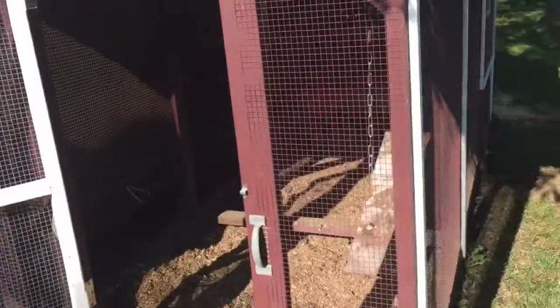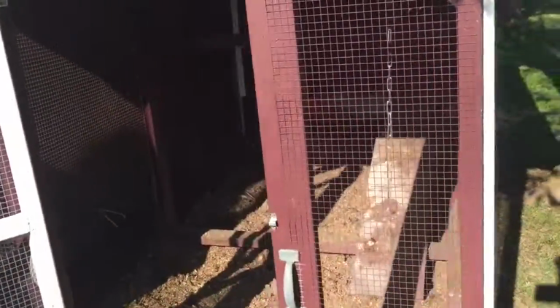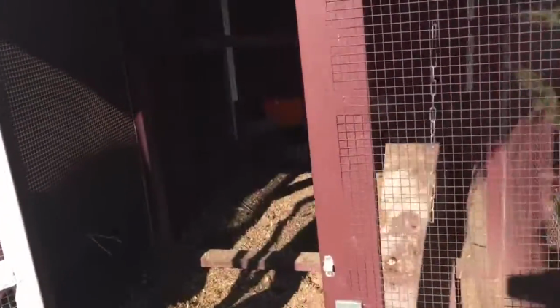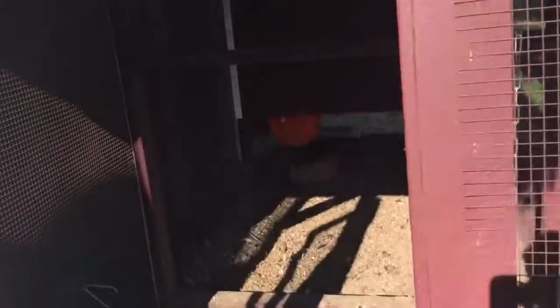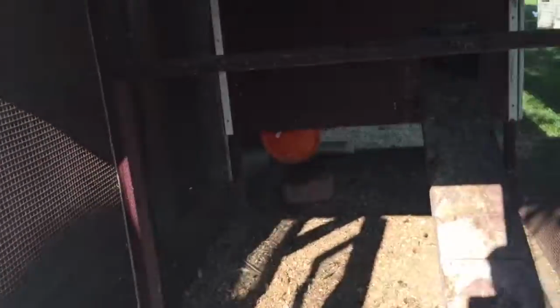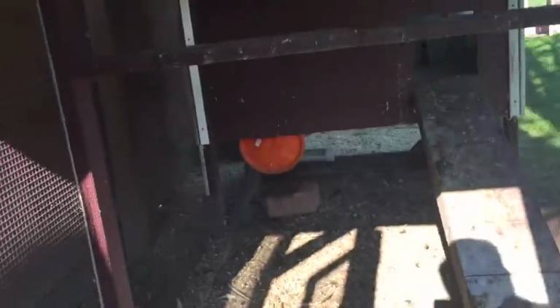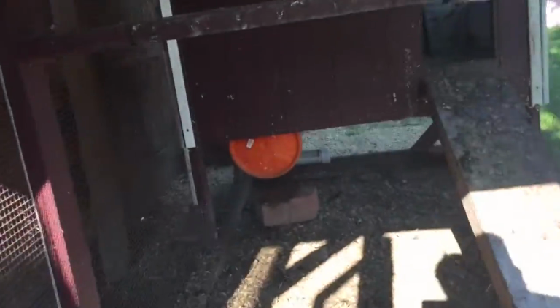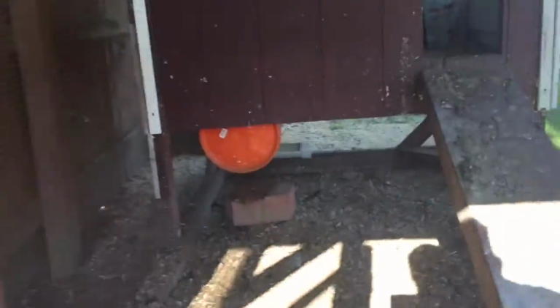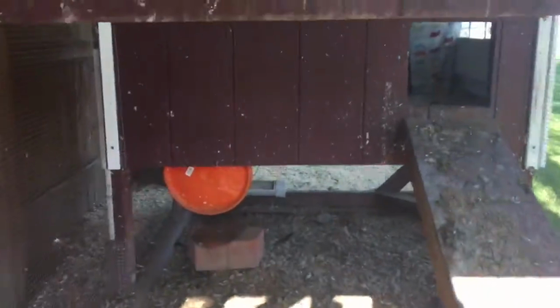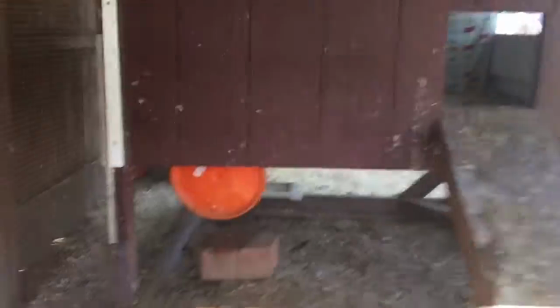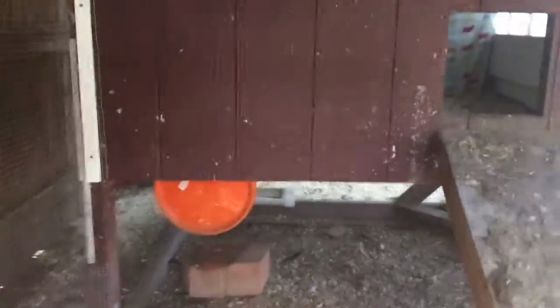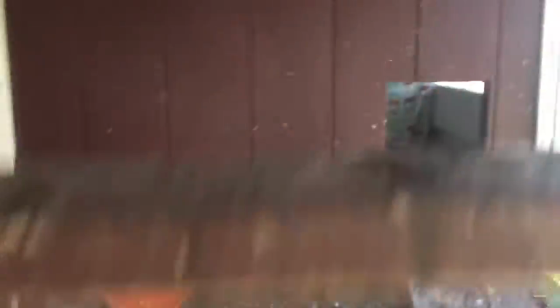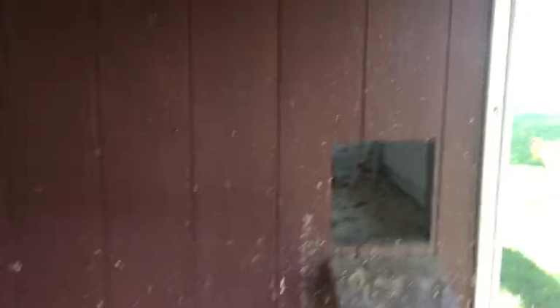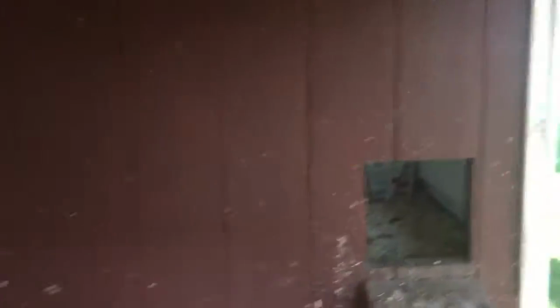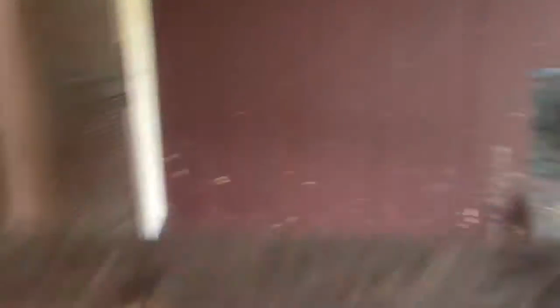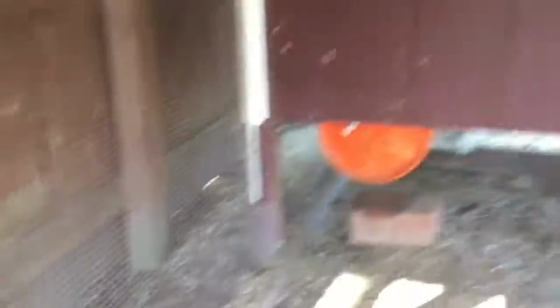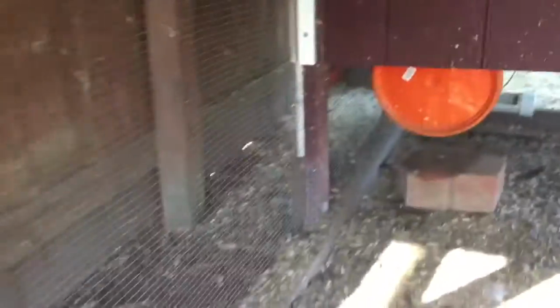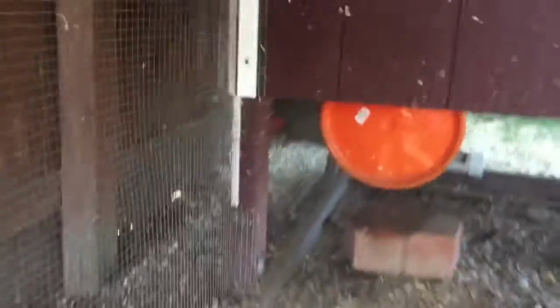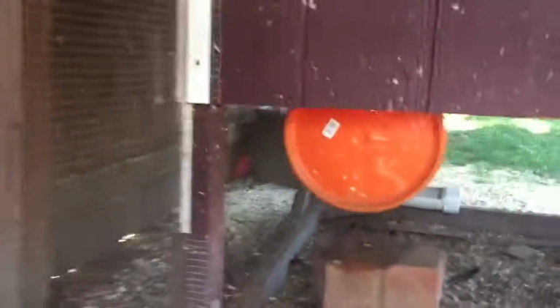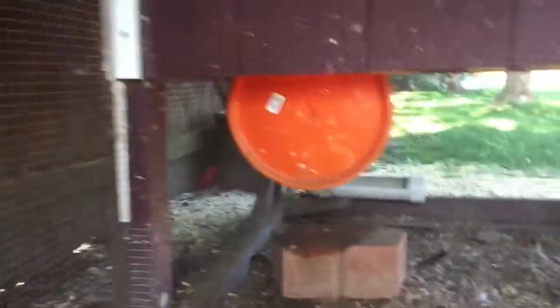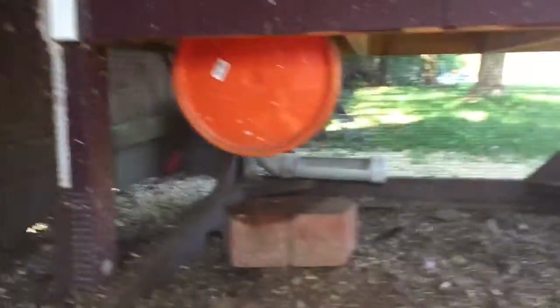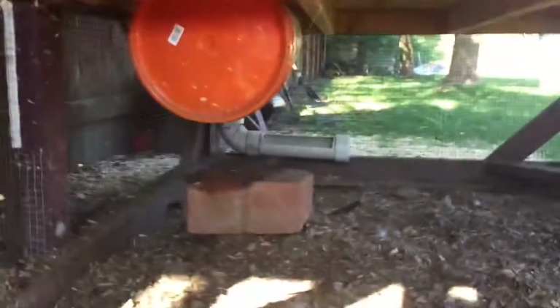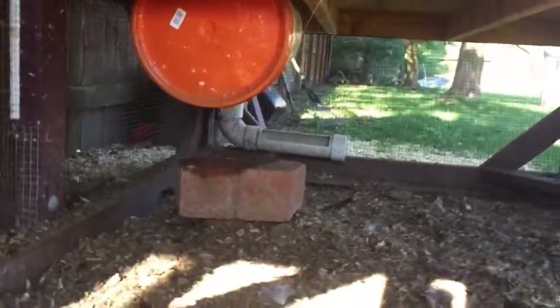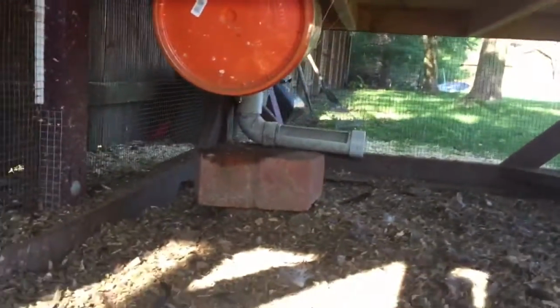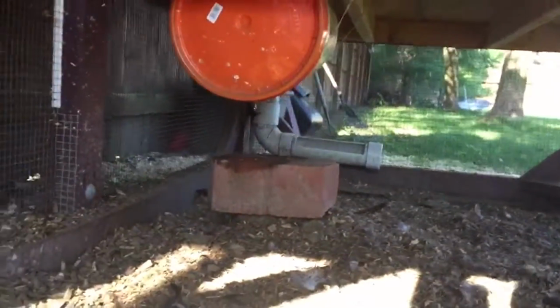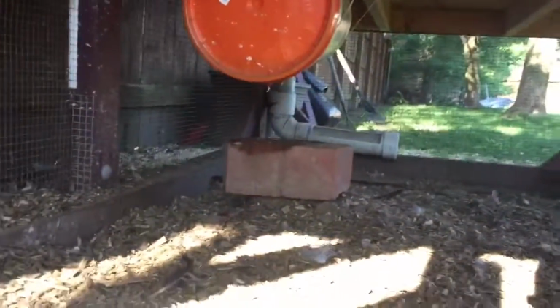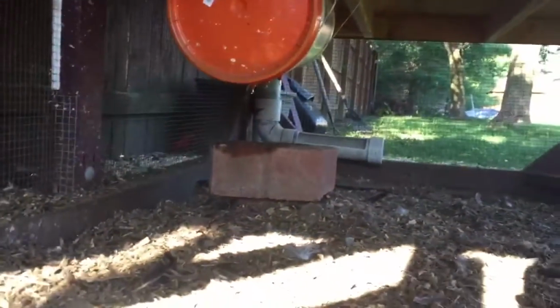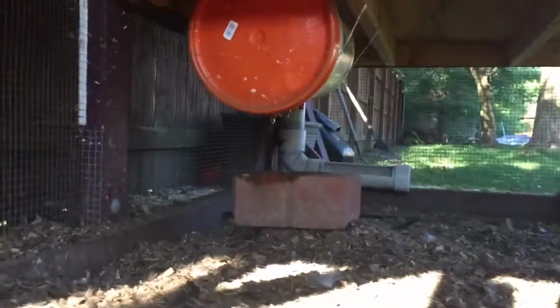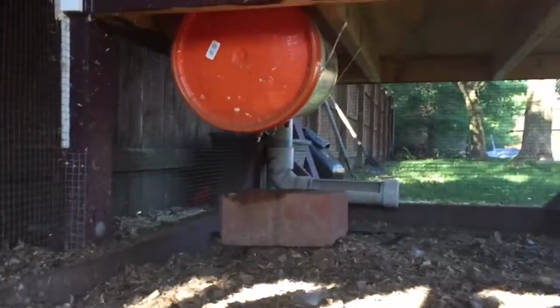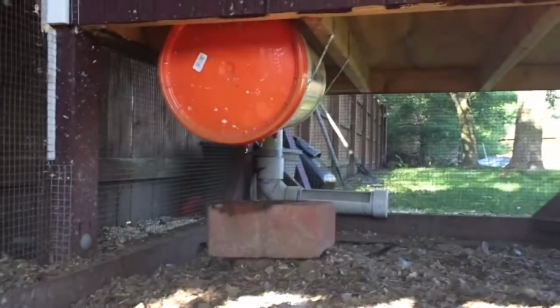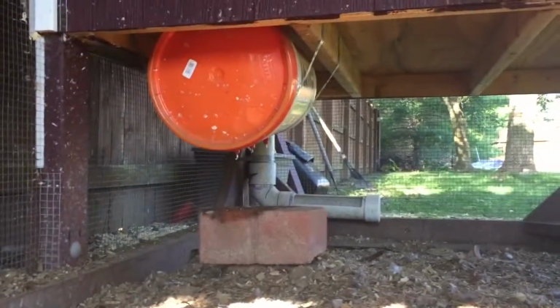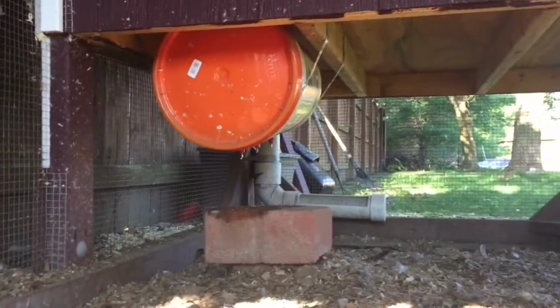The water system just goes down to a 5 gallon bucket that I have here. And I put those little chicken water nipples on the bottom — just three of them on the side.